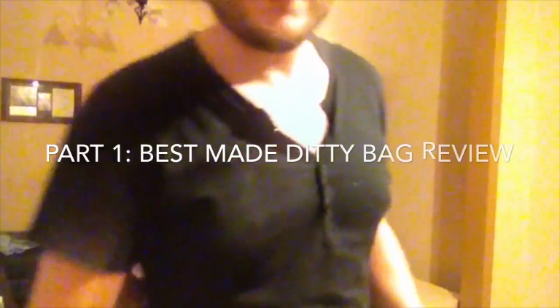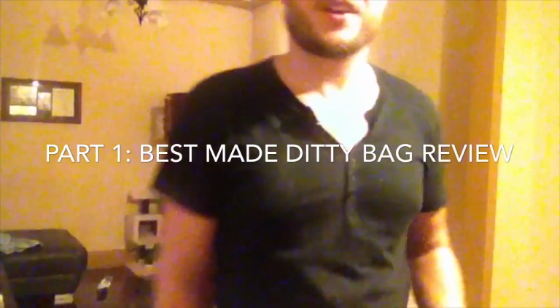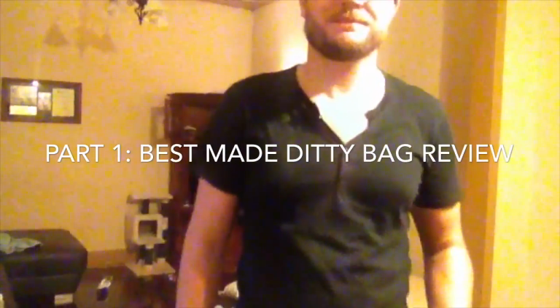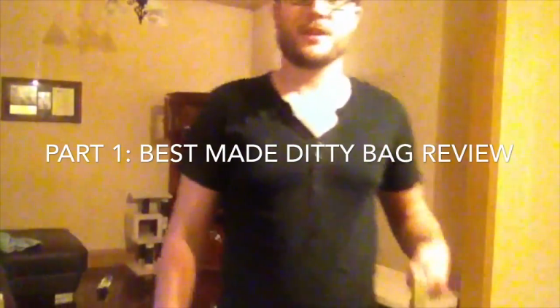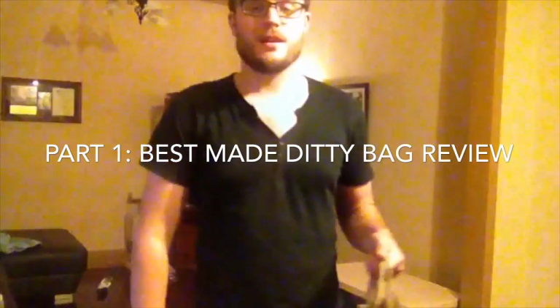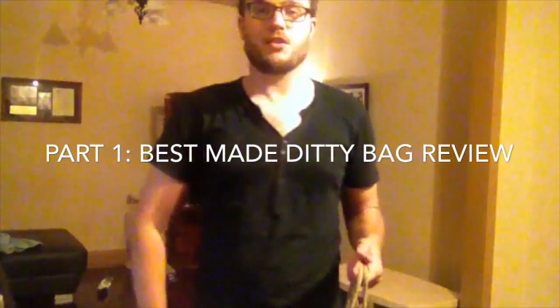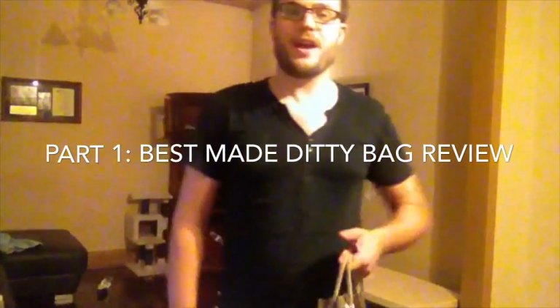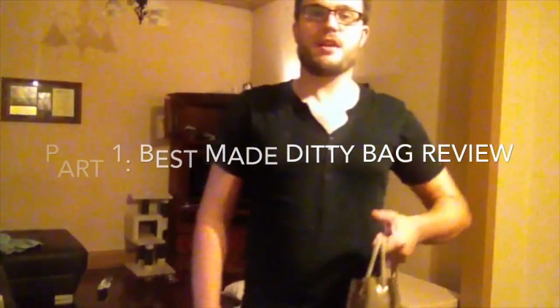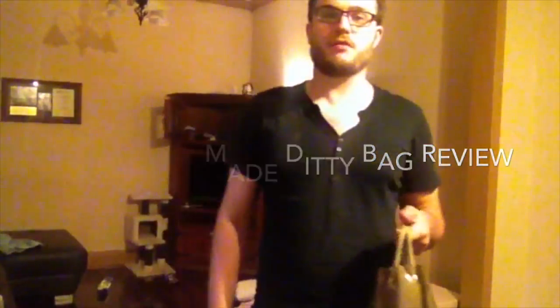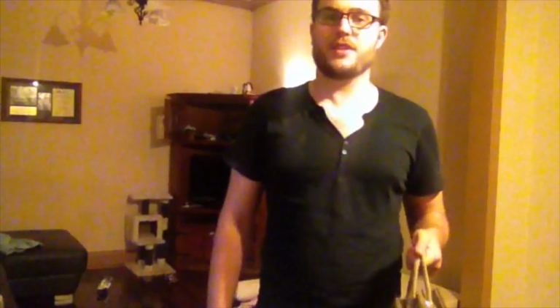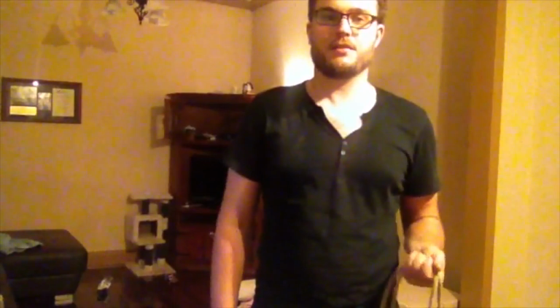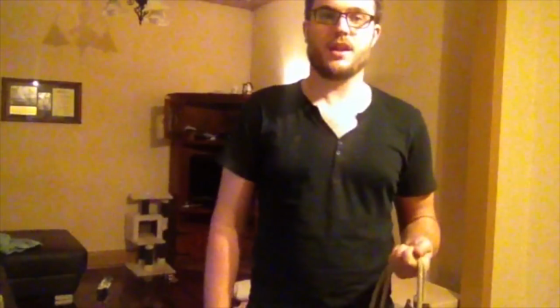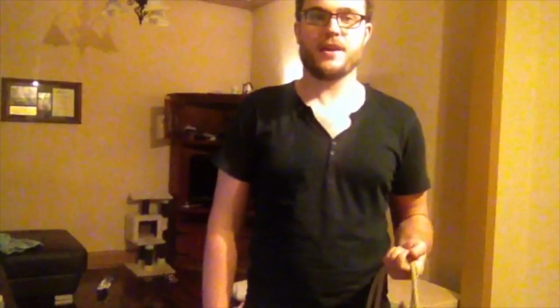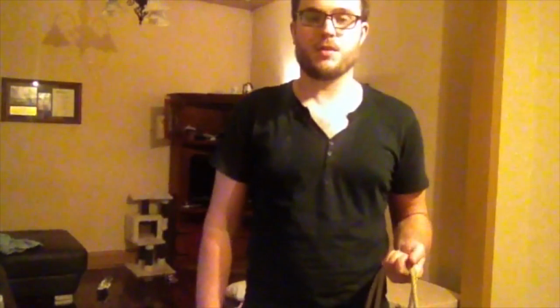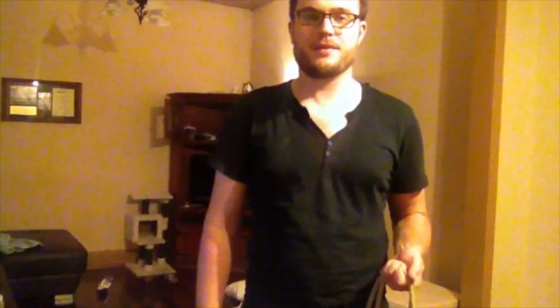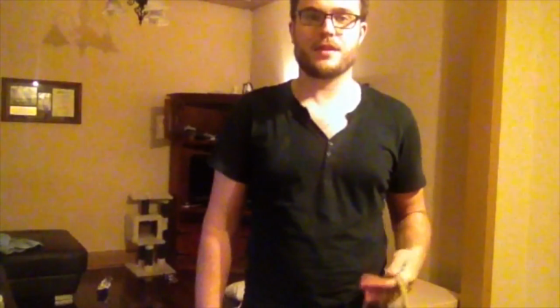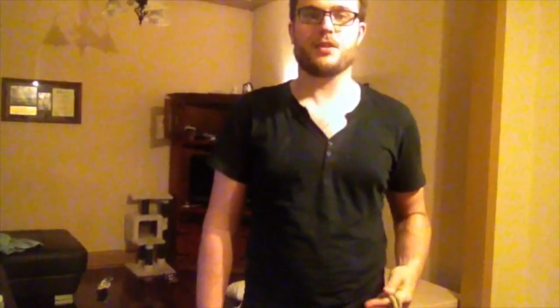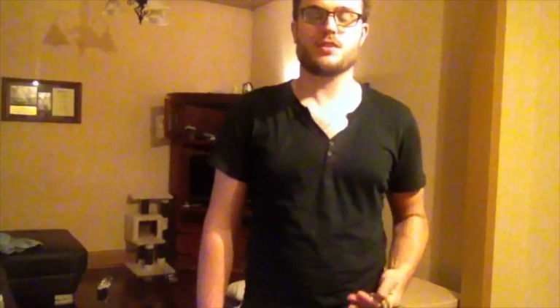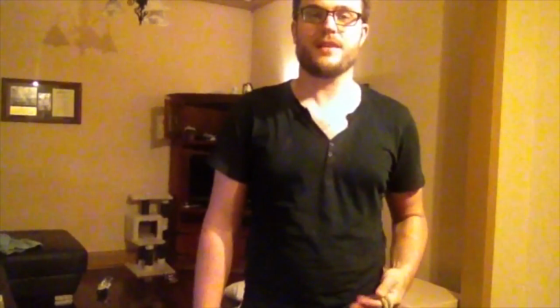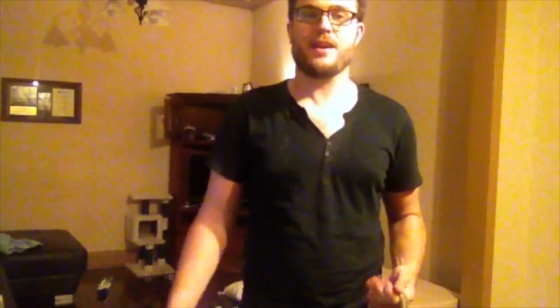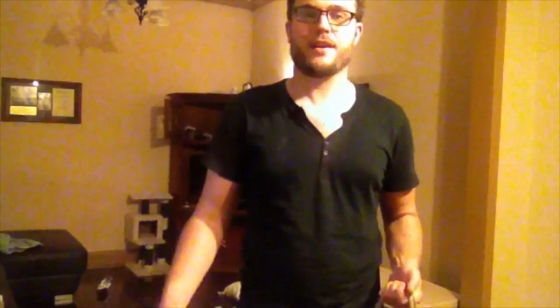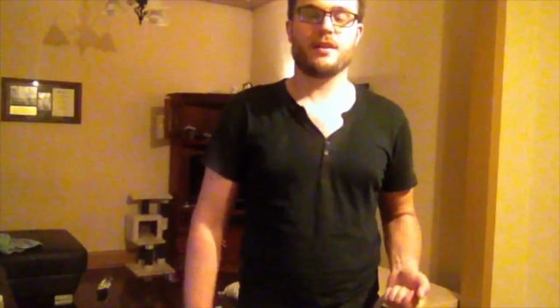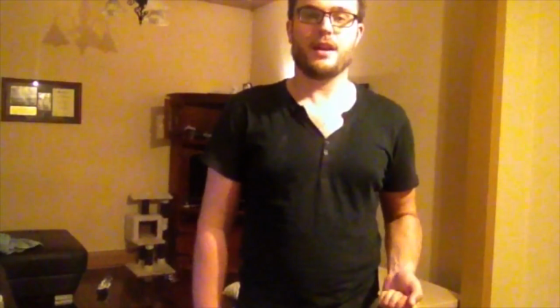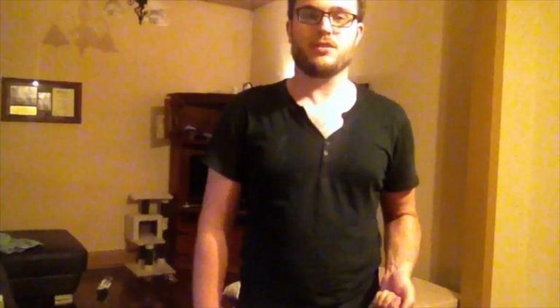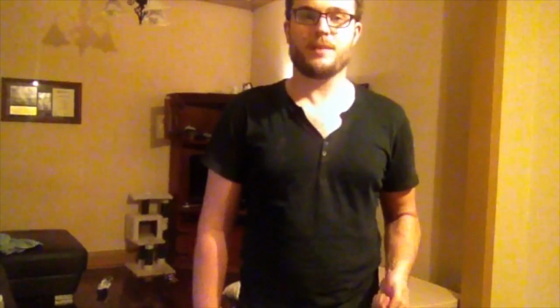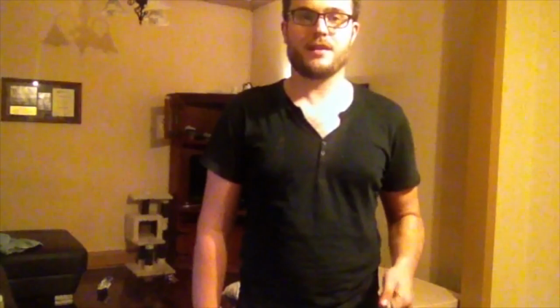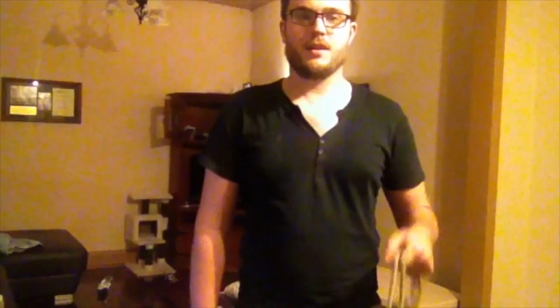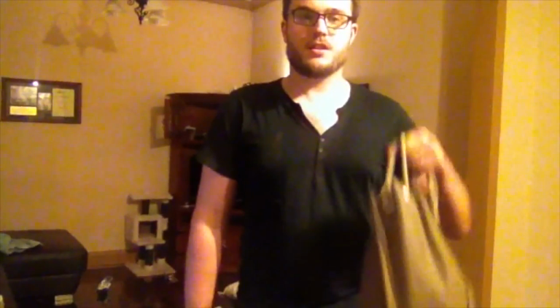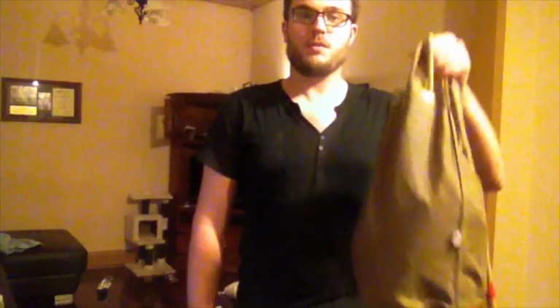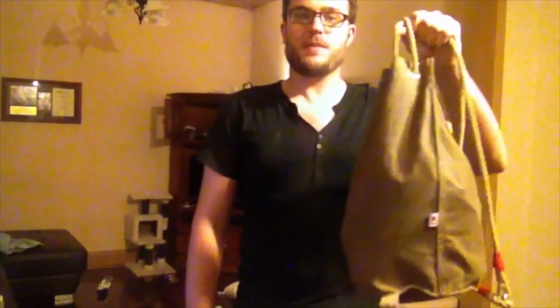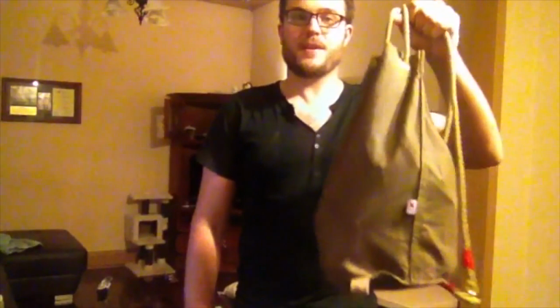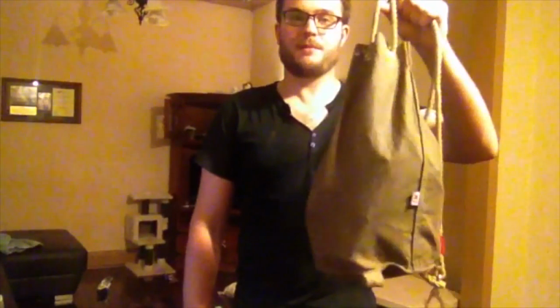How's it going? I'm going to do a review today on a bag I've acquired. I'm going to use it as my Day Hike Utility Bag. It's from the Best Made Company.